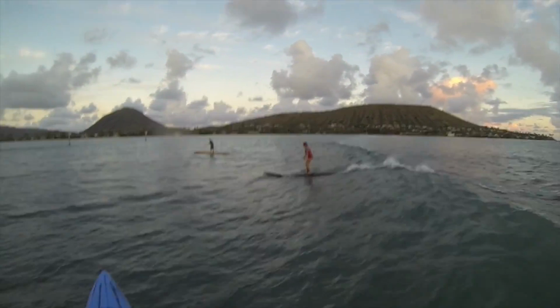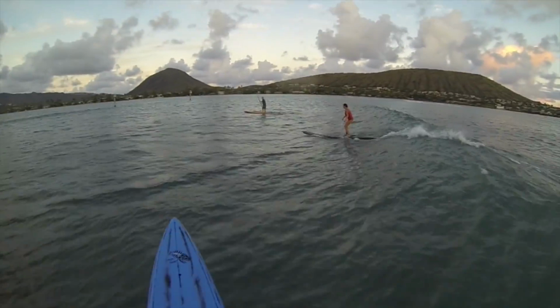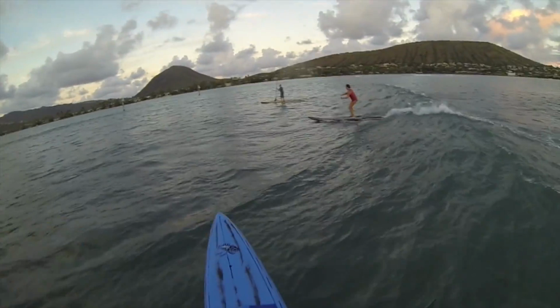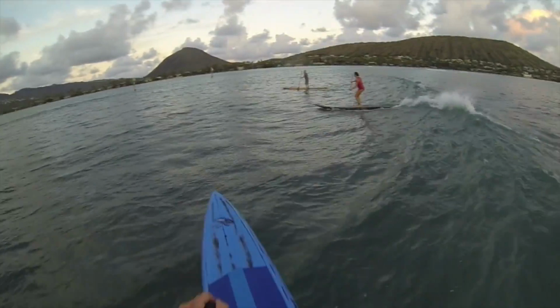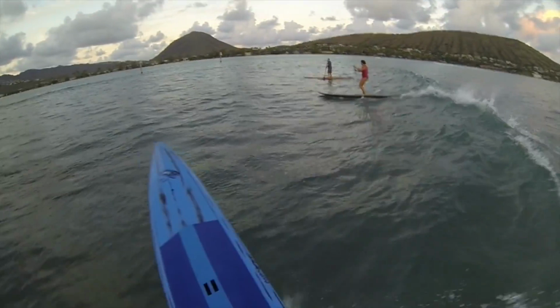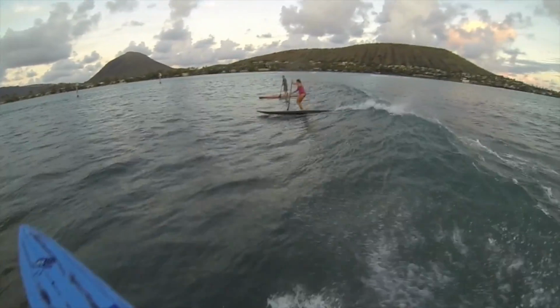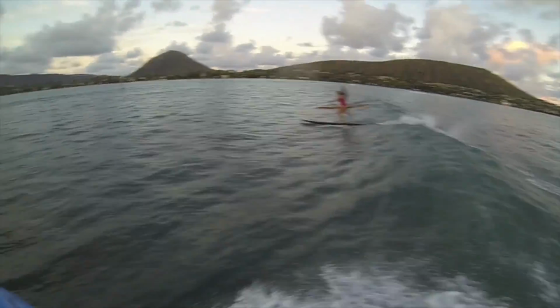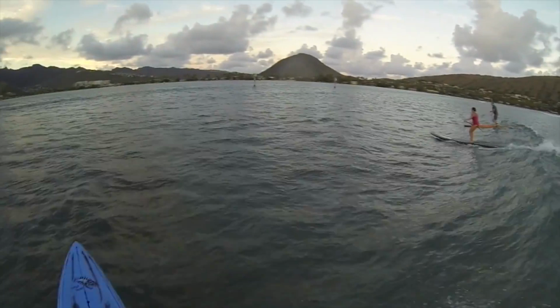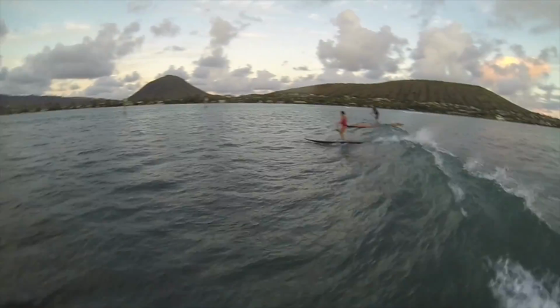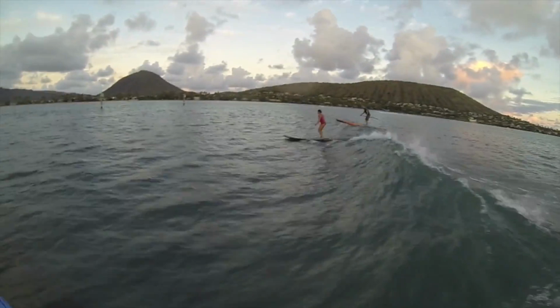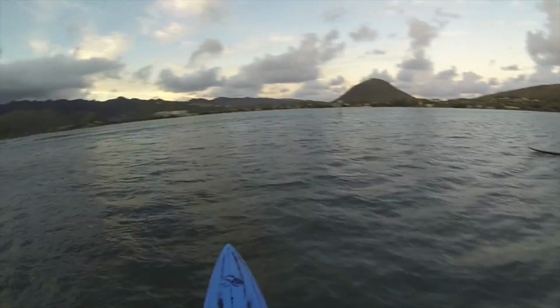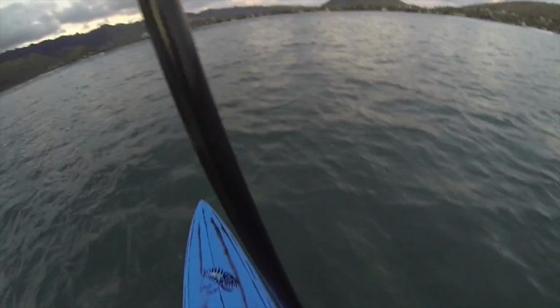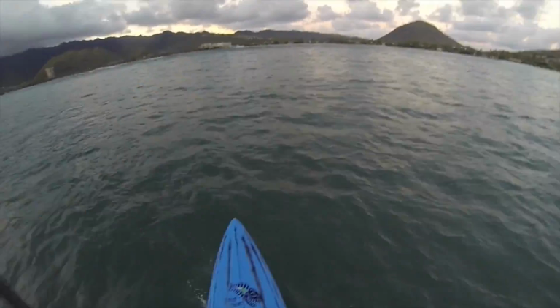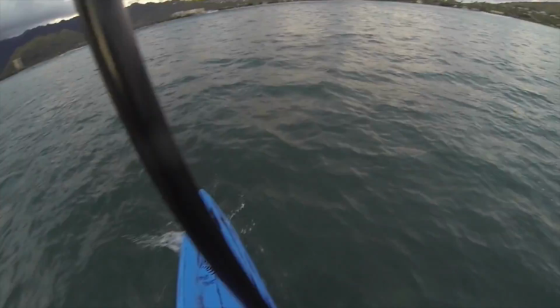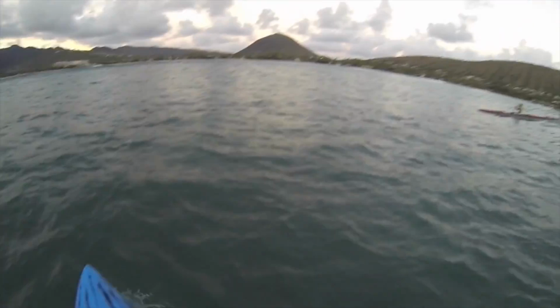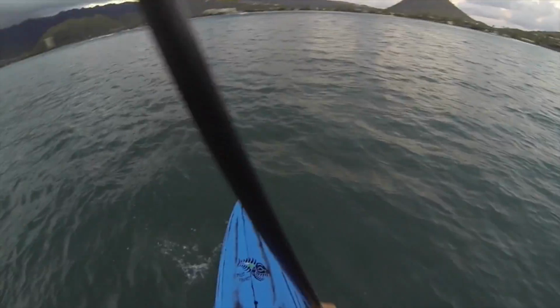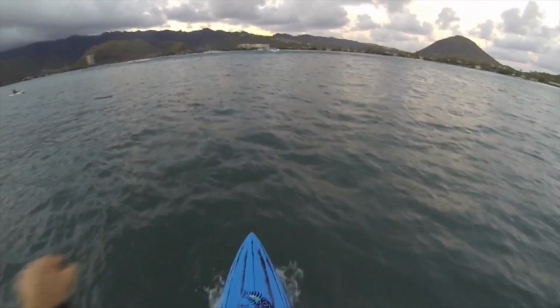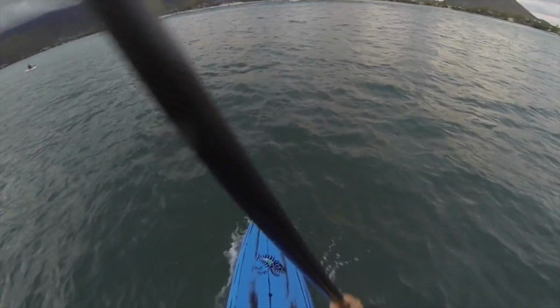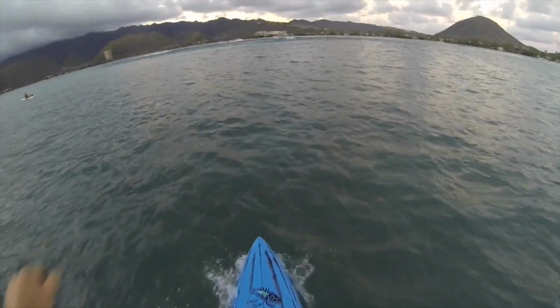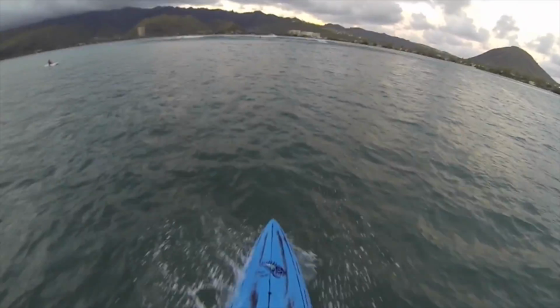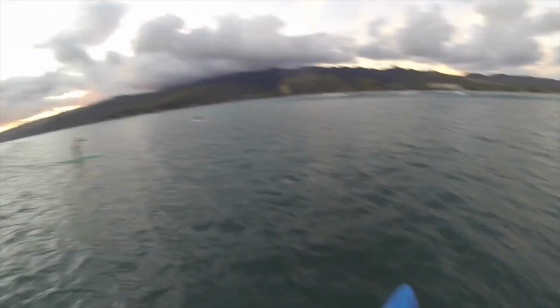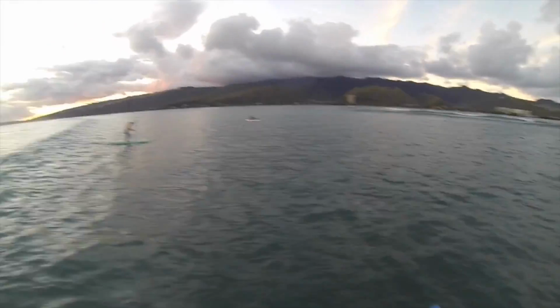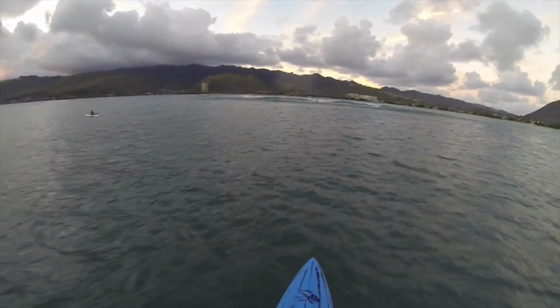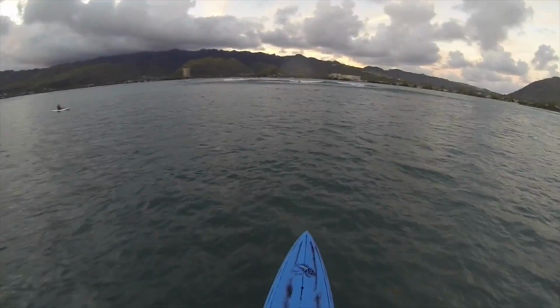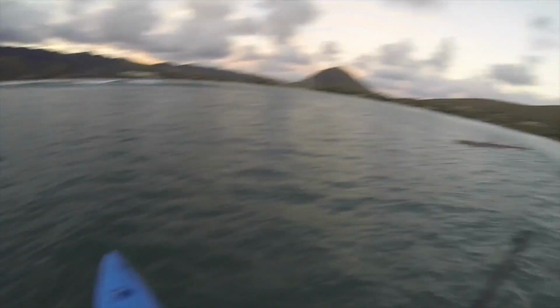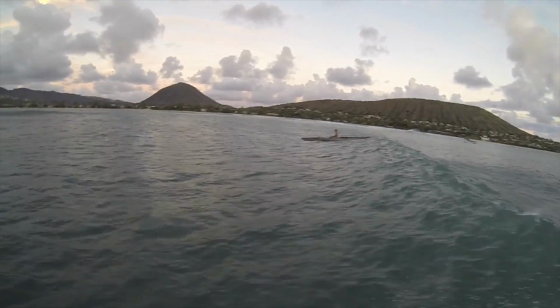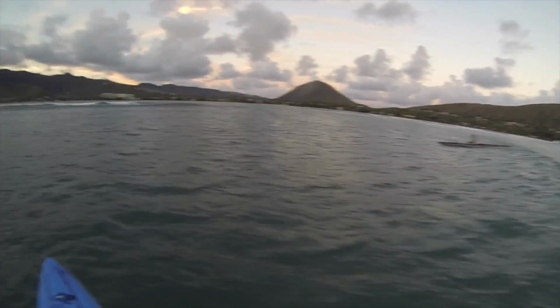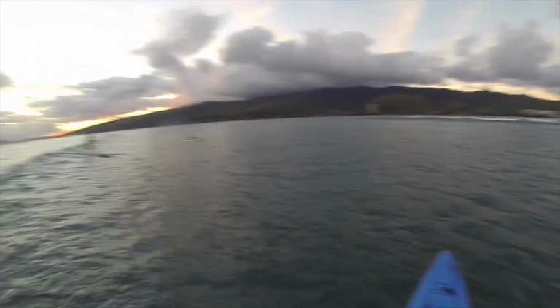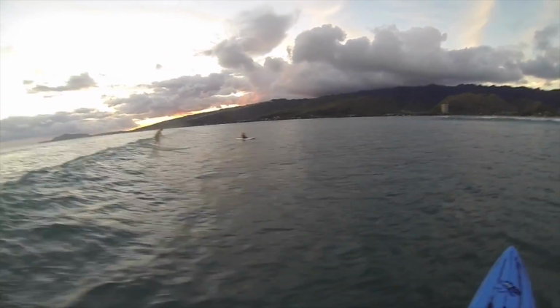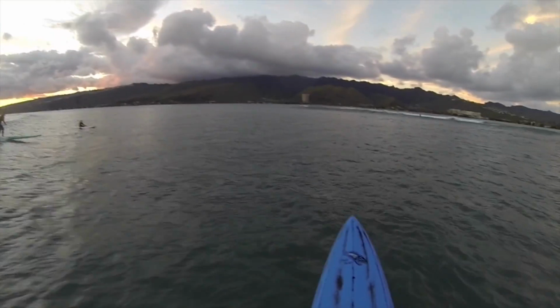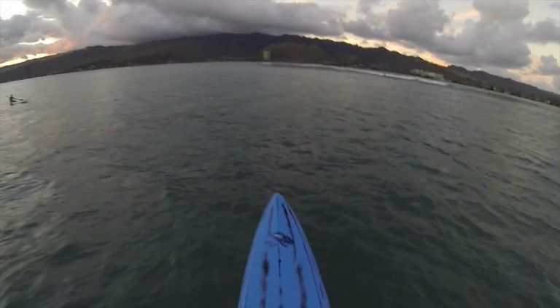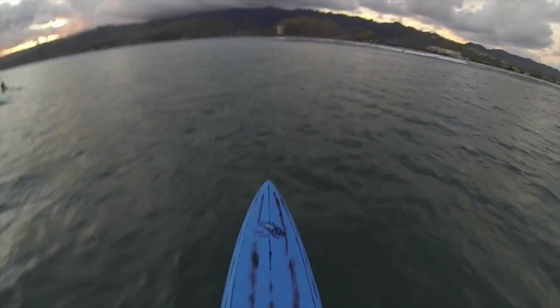Natalie kind of stayed in her parallel stance a lot. We tried to get her to get a little bit more into the surf stance, but that's what she was comfortable in and she was doing just fine surfing with her feet in that parallel stance.